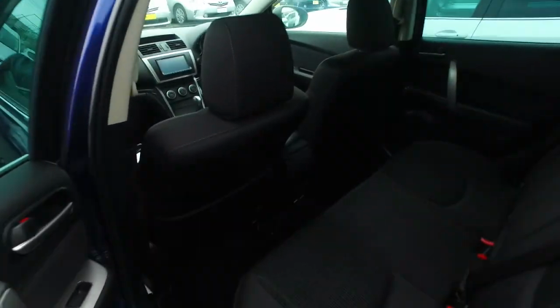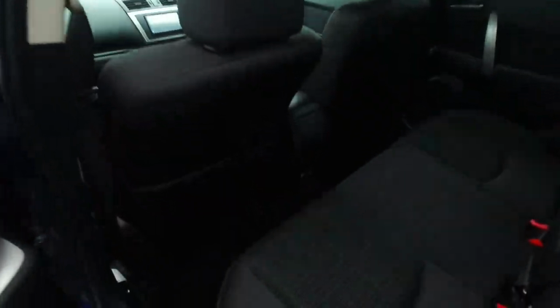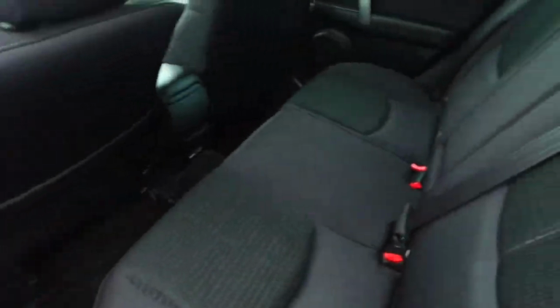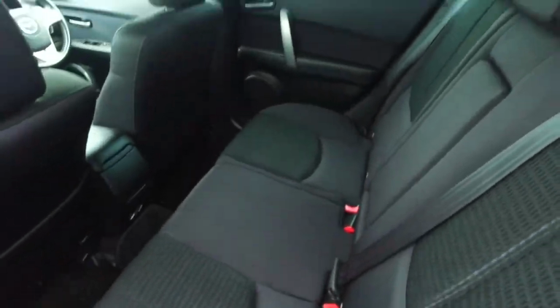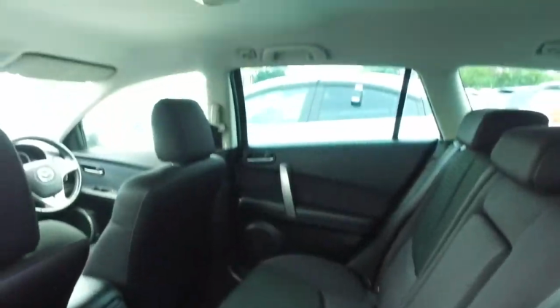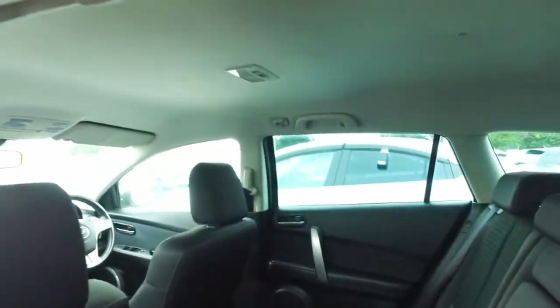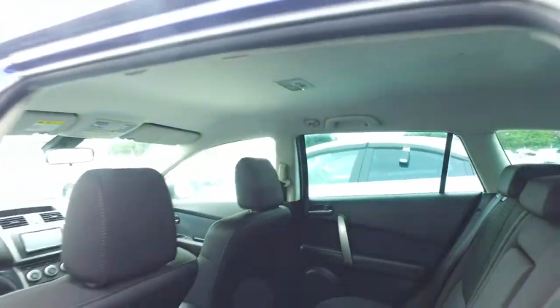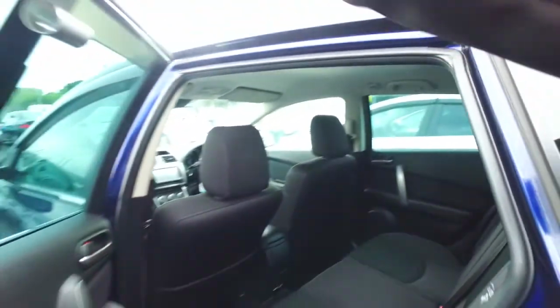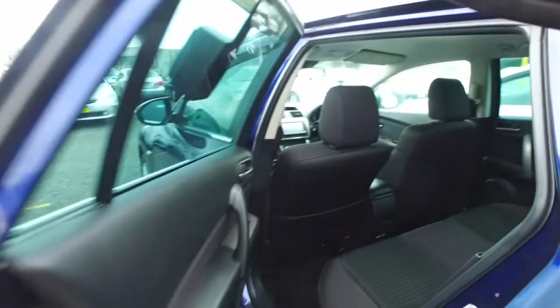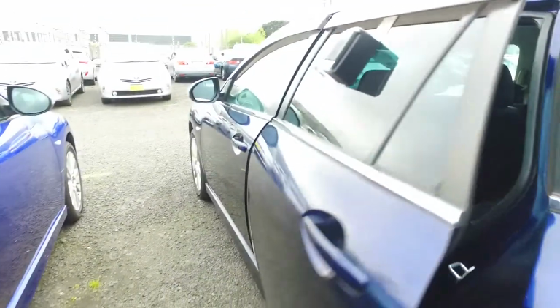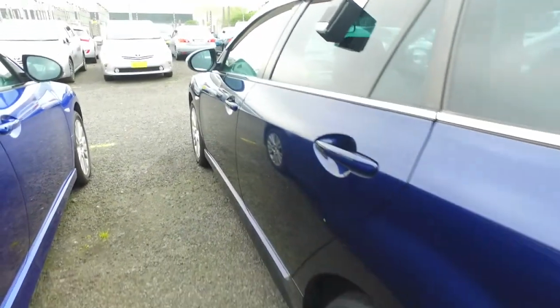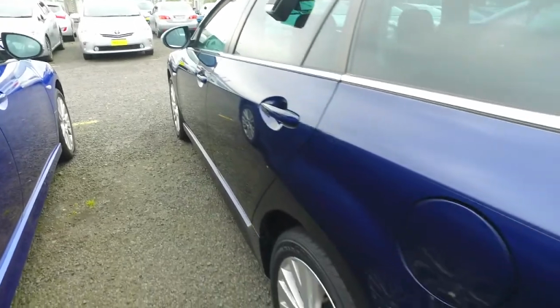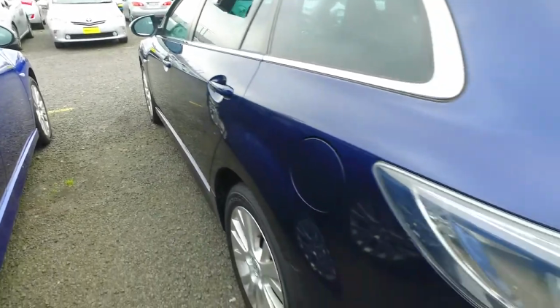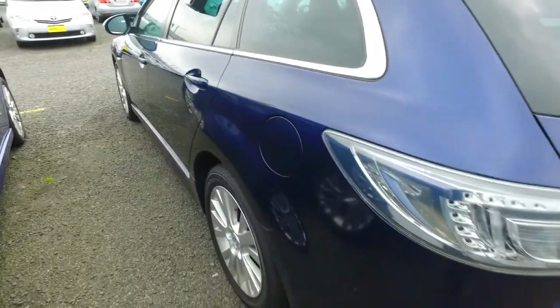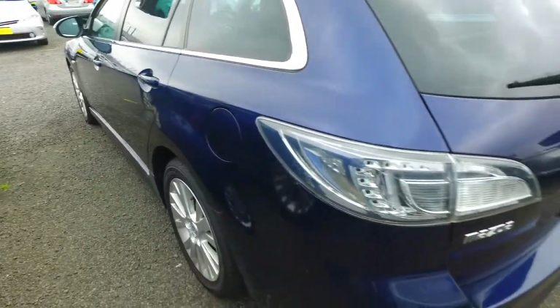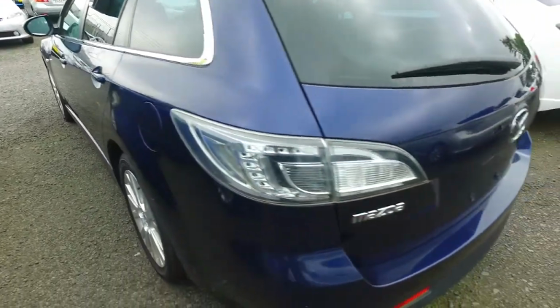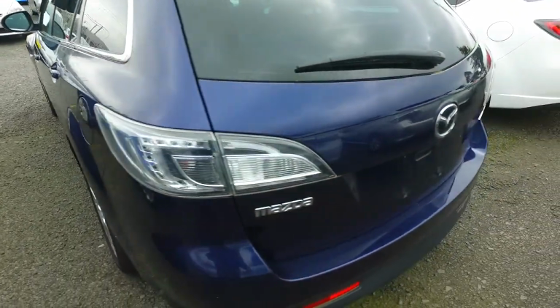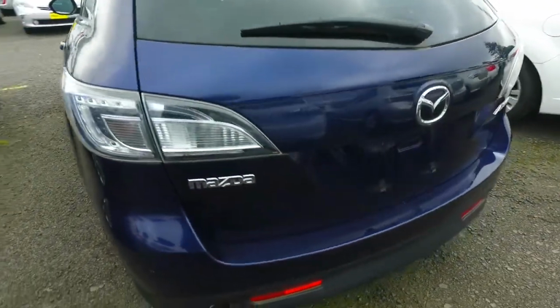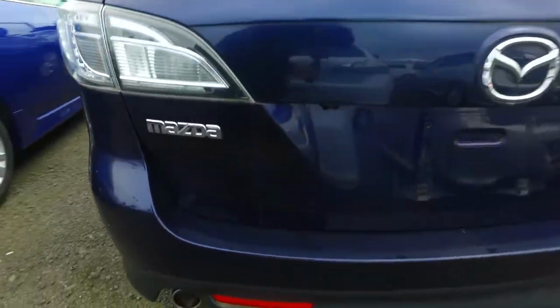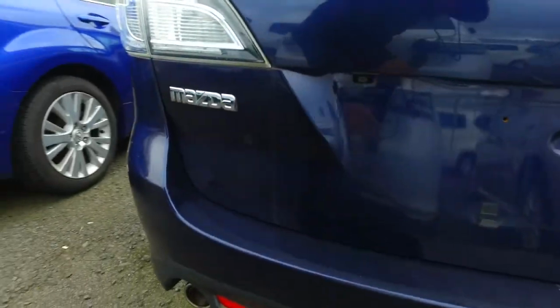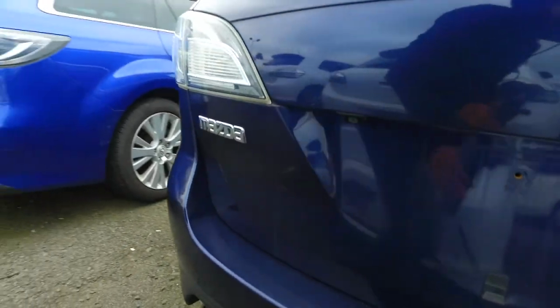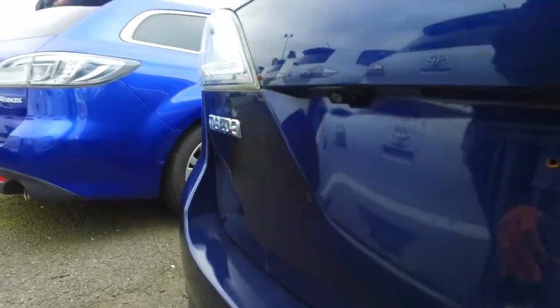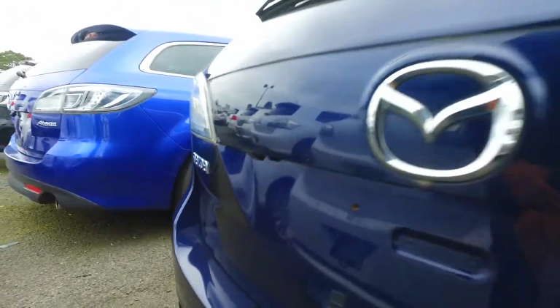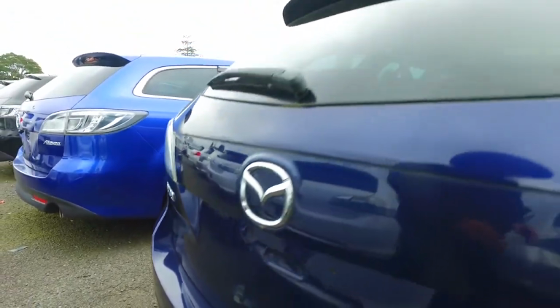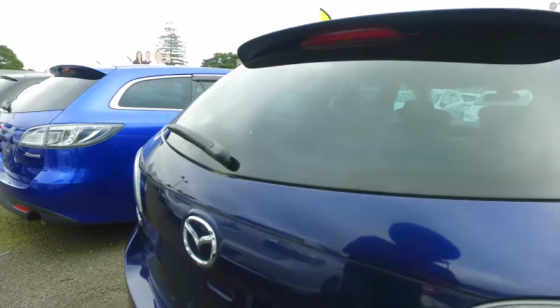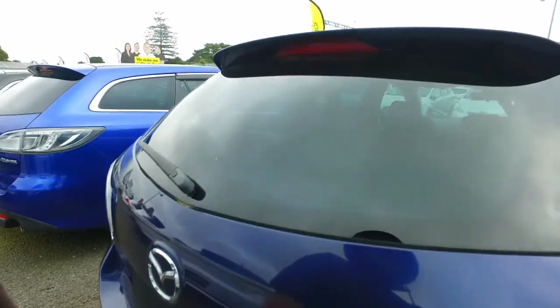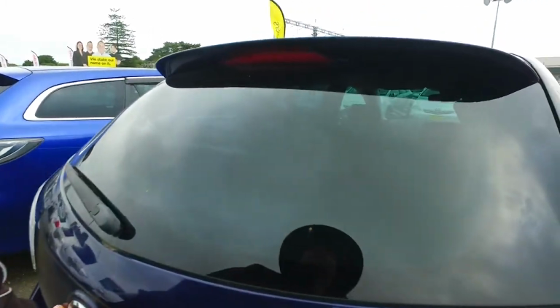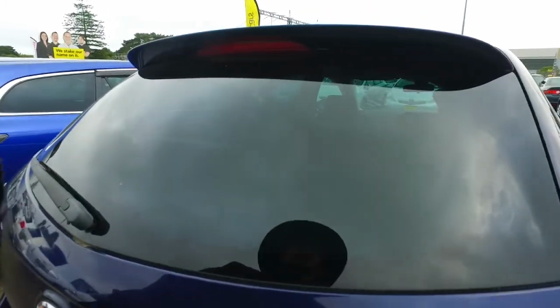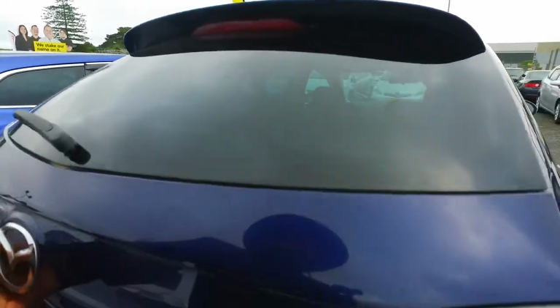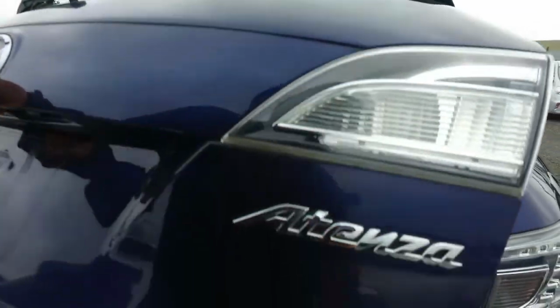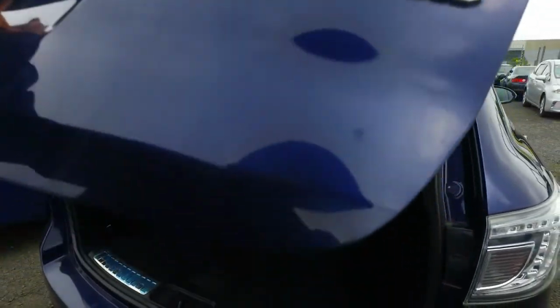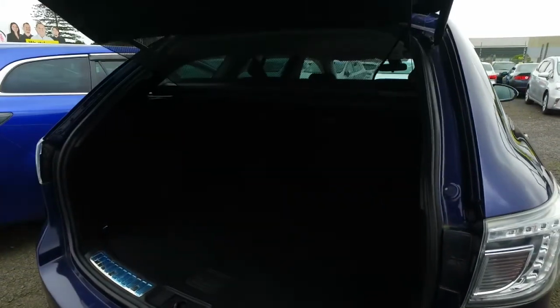Now we as a company have been selling cars well over 35 years and we do sell over a couple hundred cars a month so we can and will look after you. We're open Monday to Saturday 9 to 5.30 and Sunday from 10am until 4pm. This car also has a reversing camera, and it looks like it's got brand new tyres on all four corners.